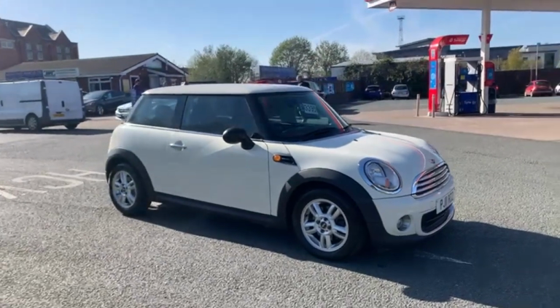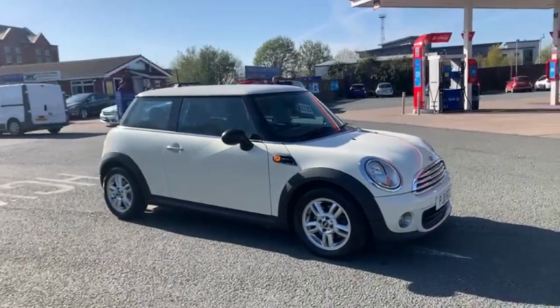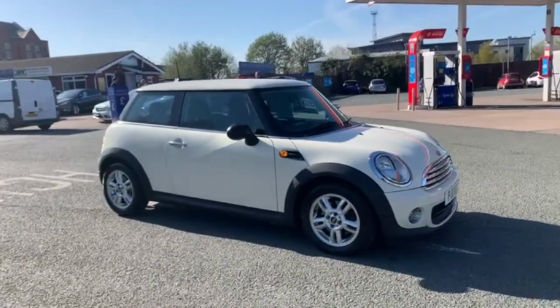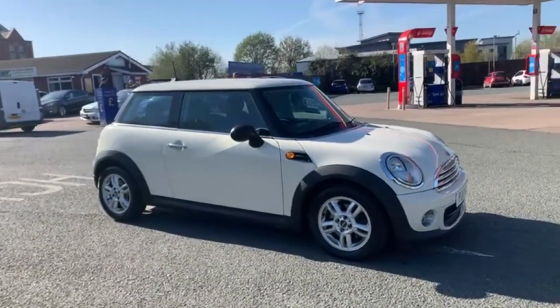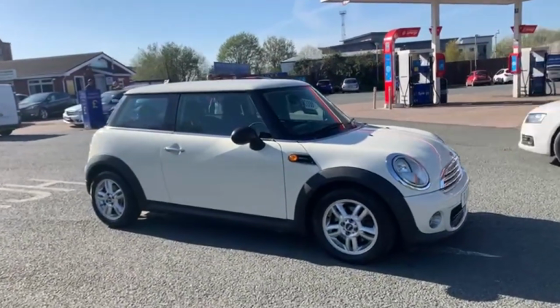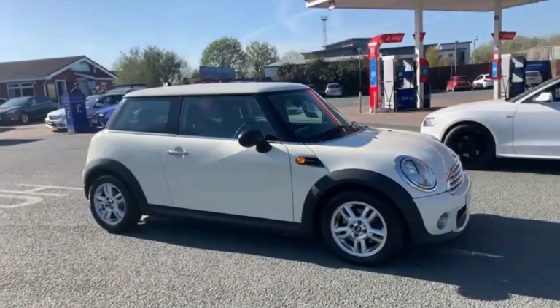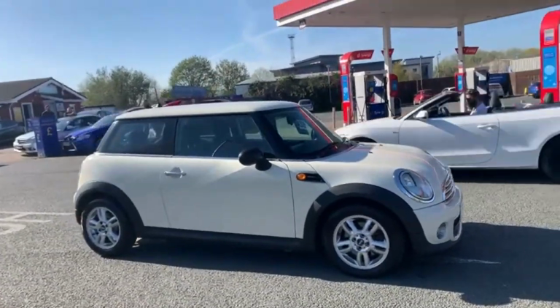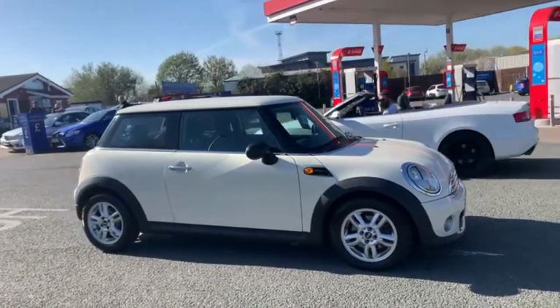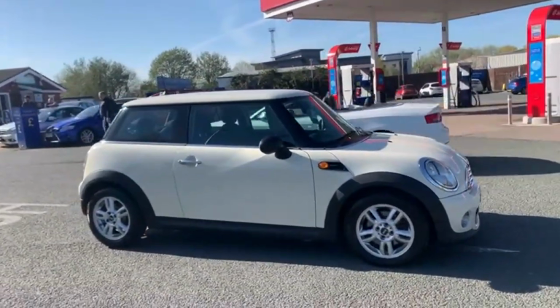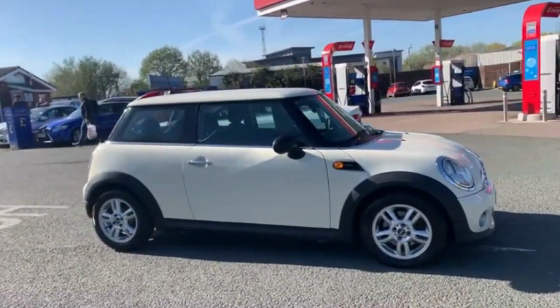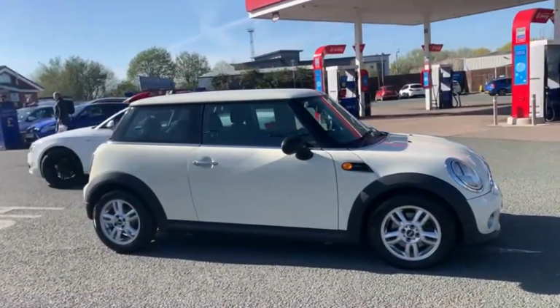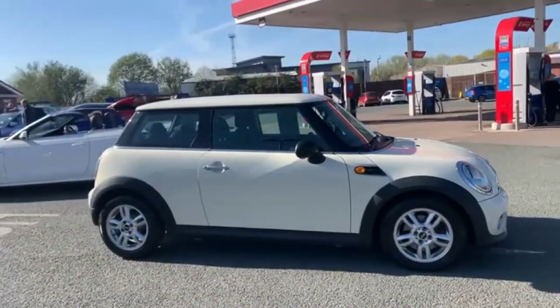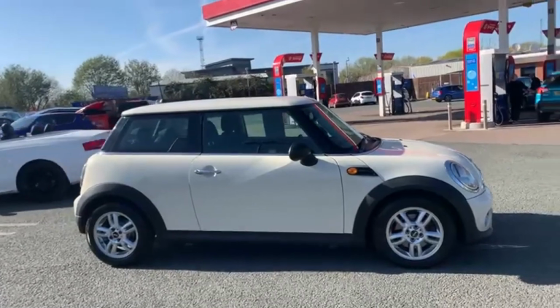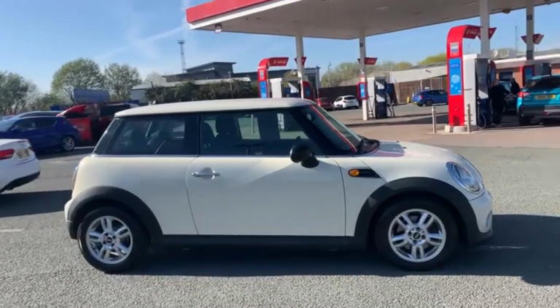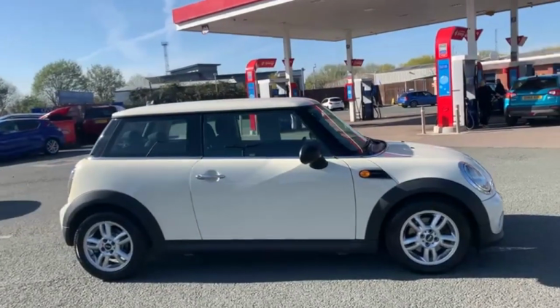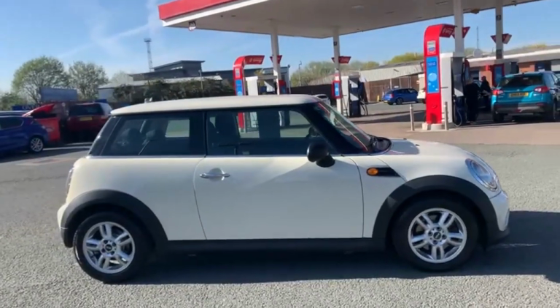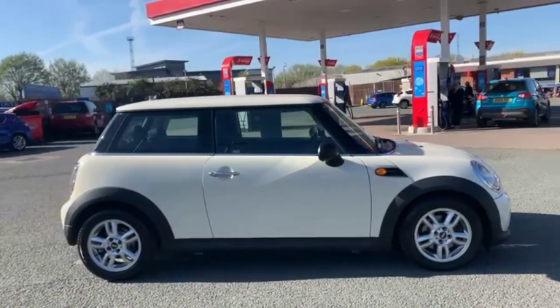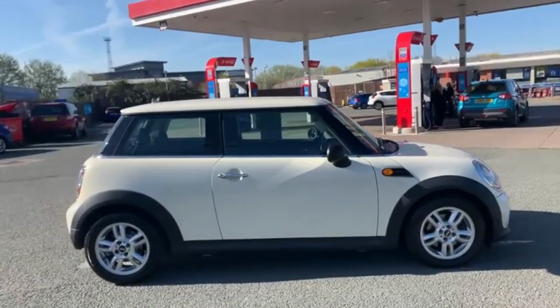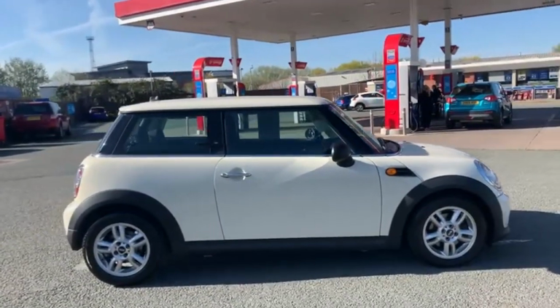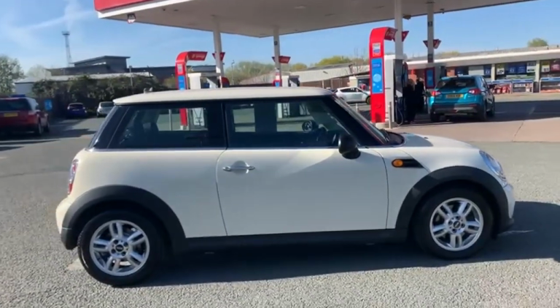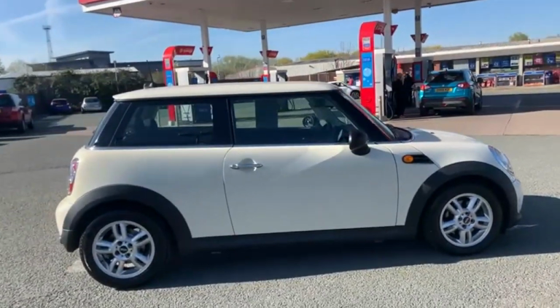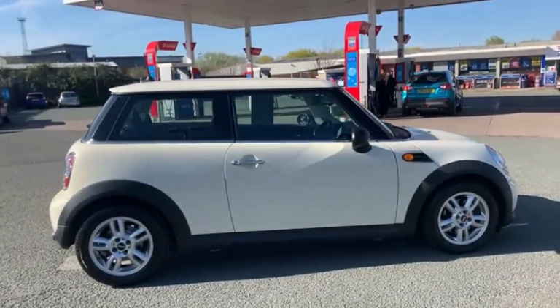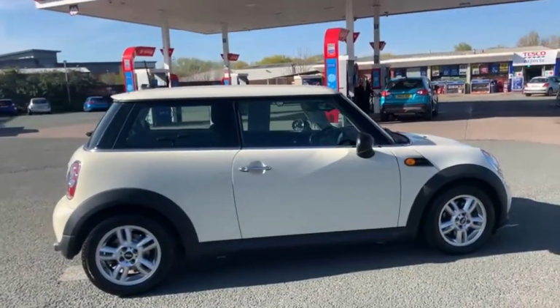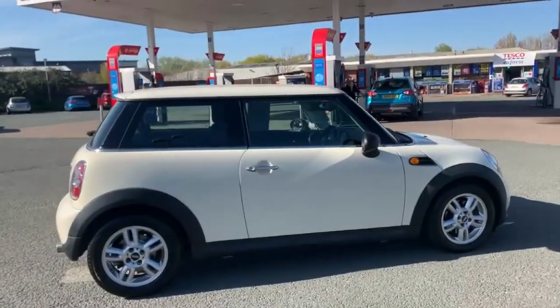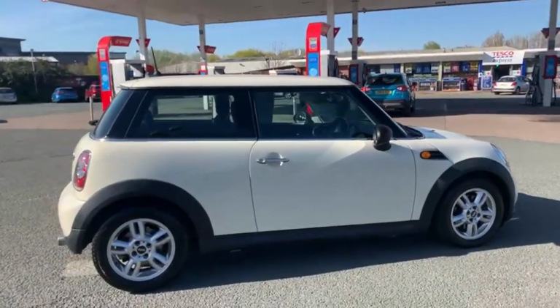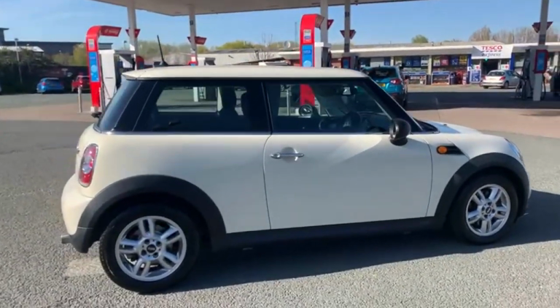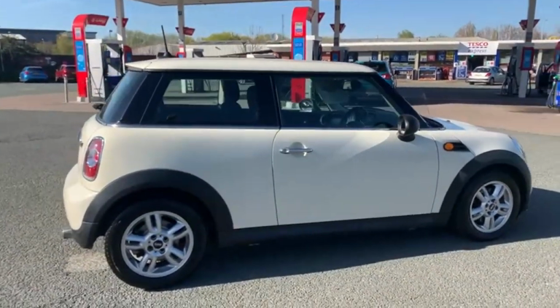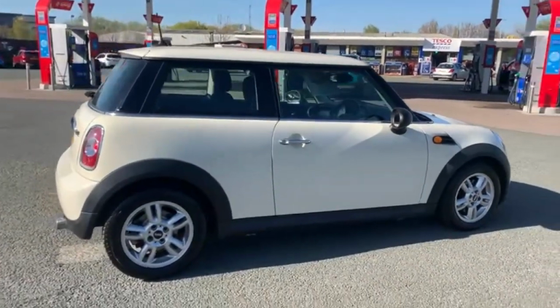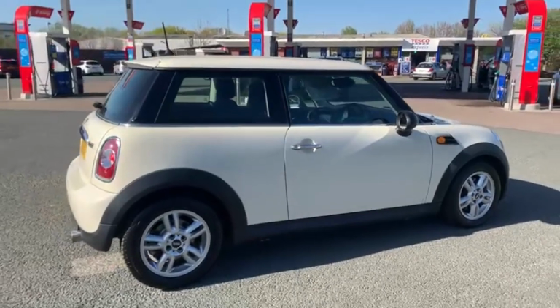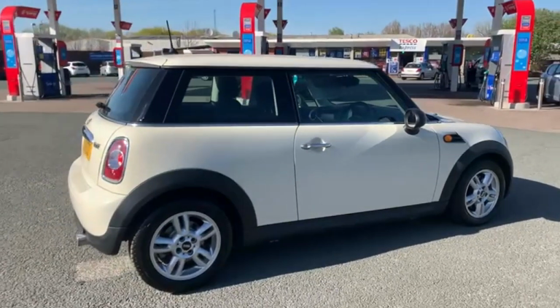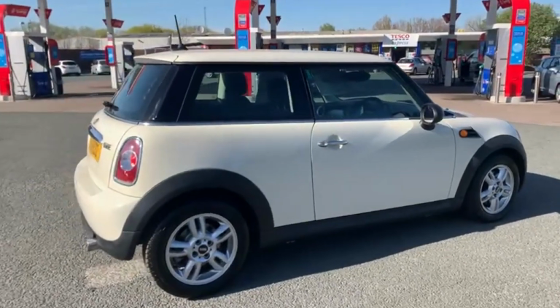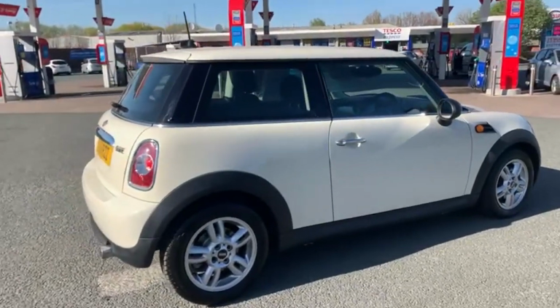I'll start the video off with a nice slow walk around the outside of the car. If there is anything I feel like I should point out to you on the video, I will do so and I will be as honest as possible.